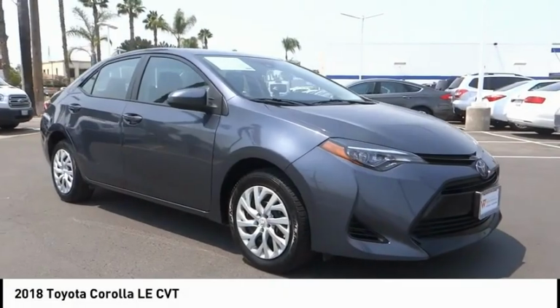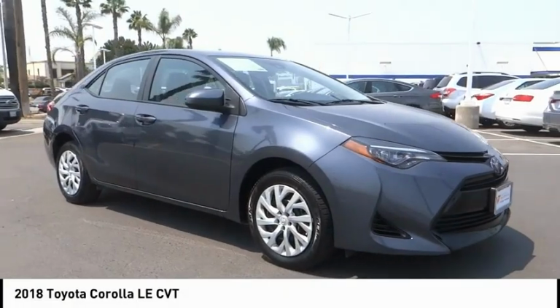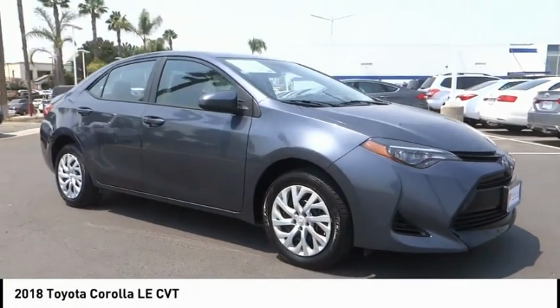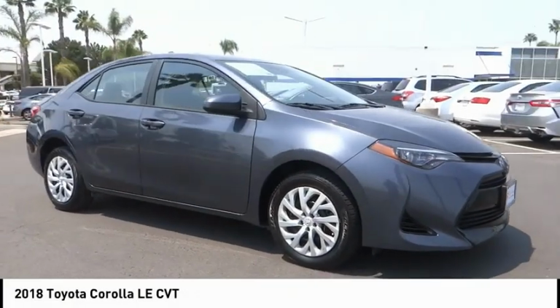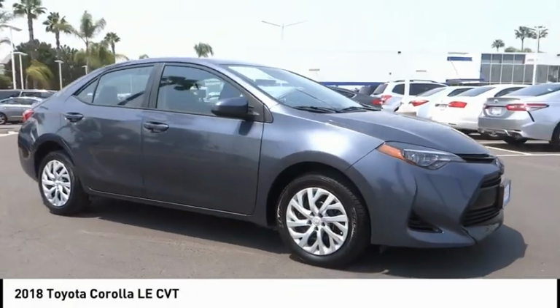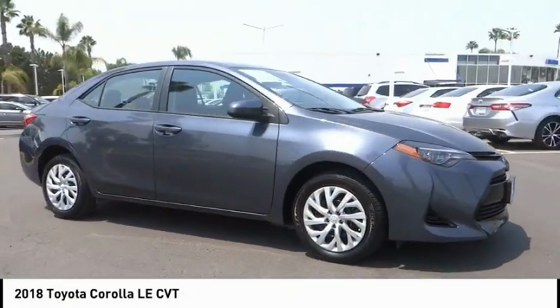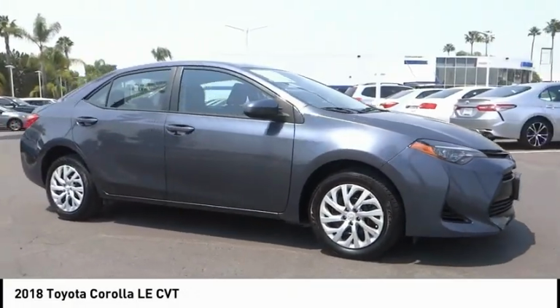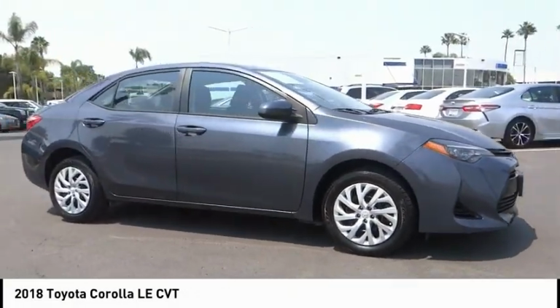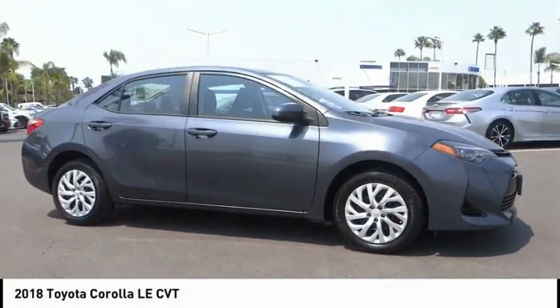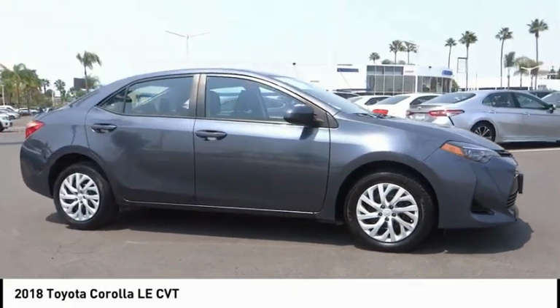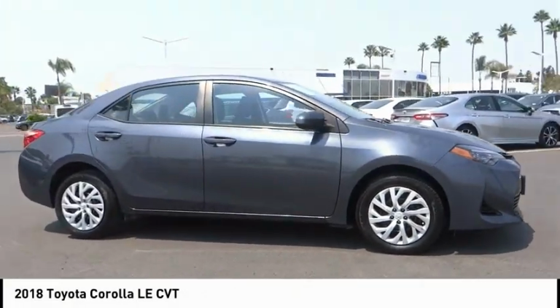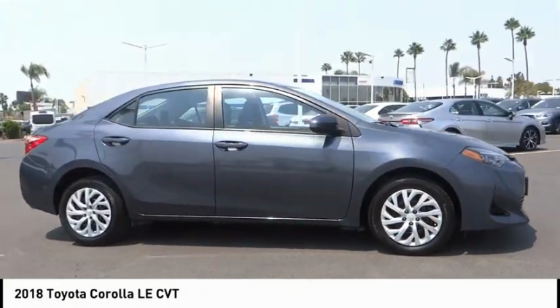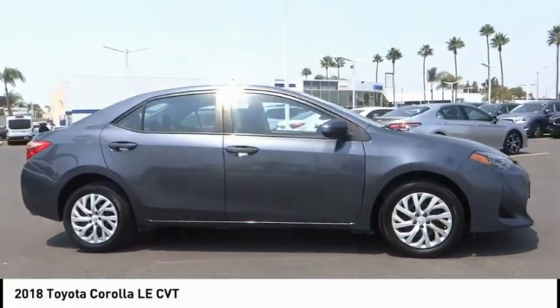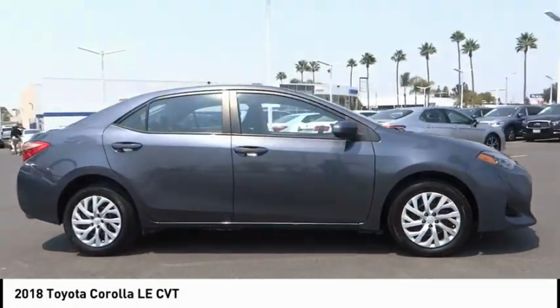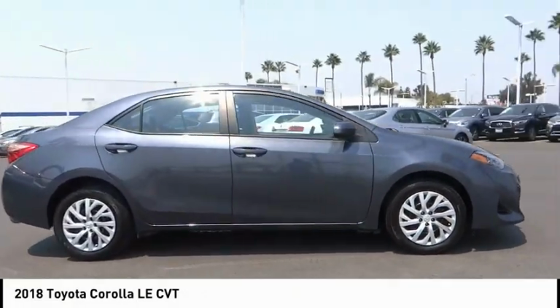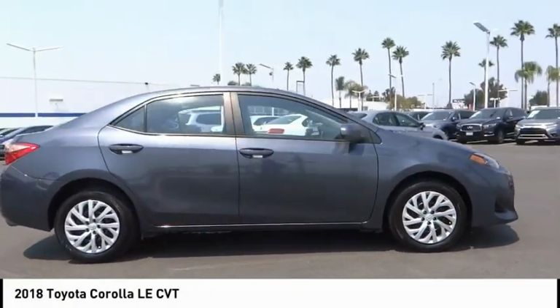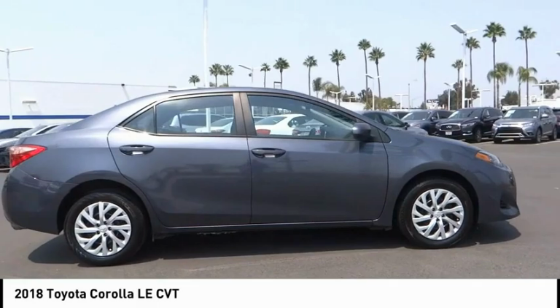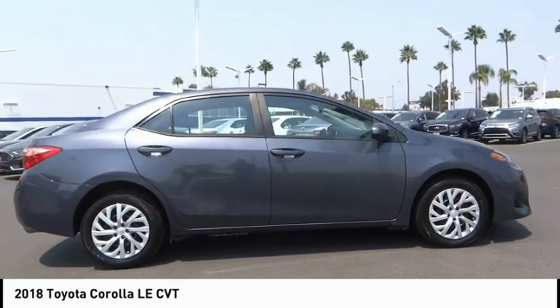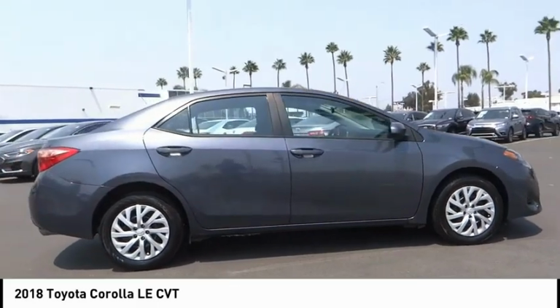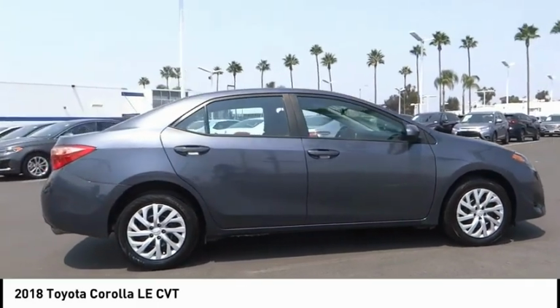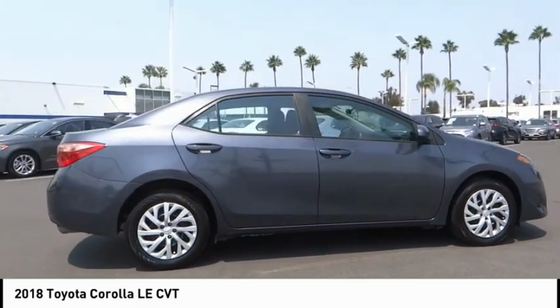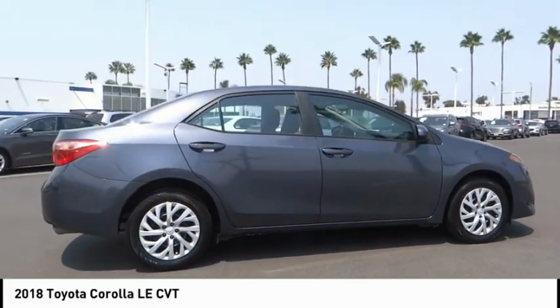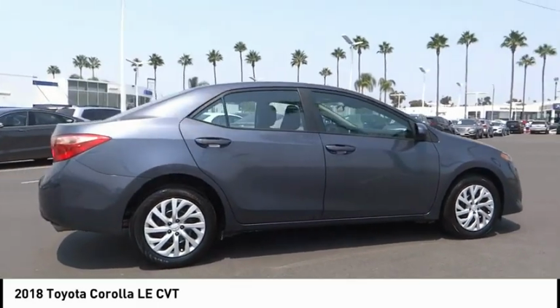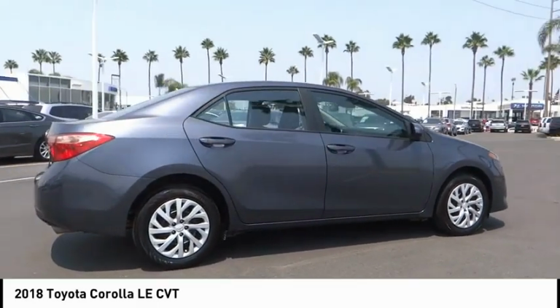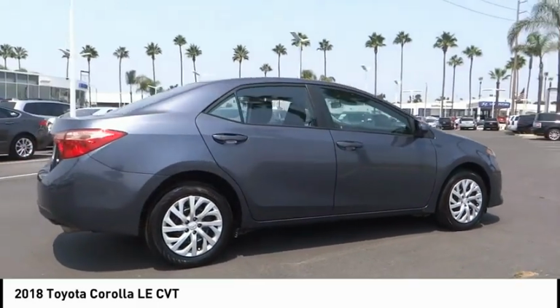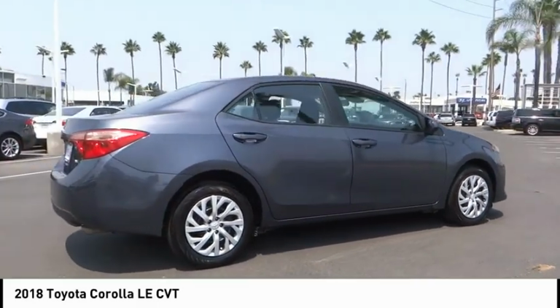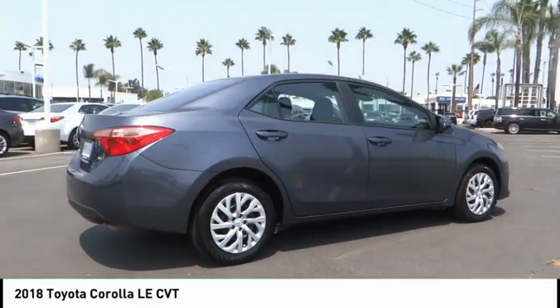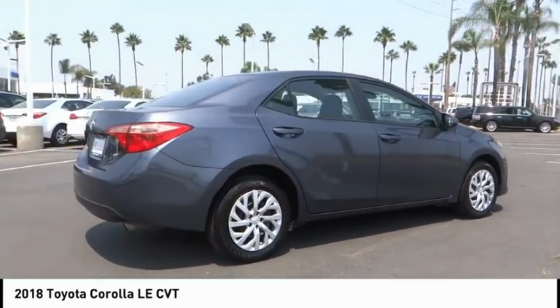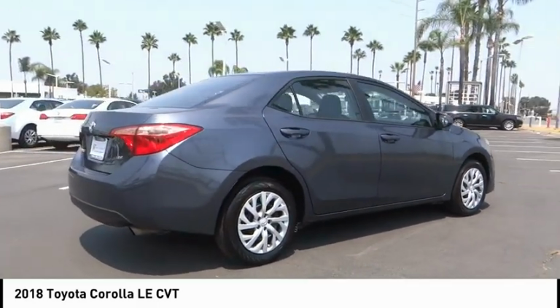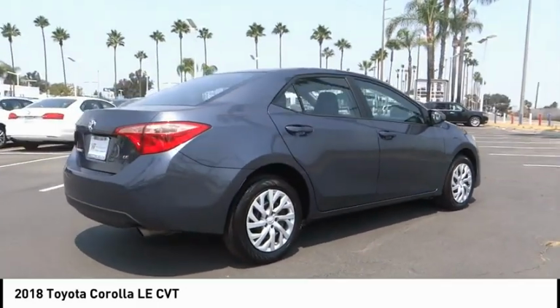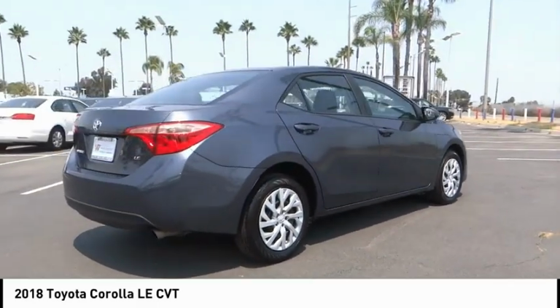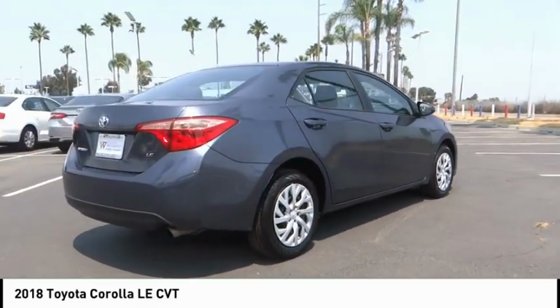Looking for the right vehicle? Check out the 2018 Corolla. The Corolla is still a great option for those who want dependability, comfort, and value.